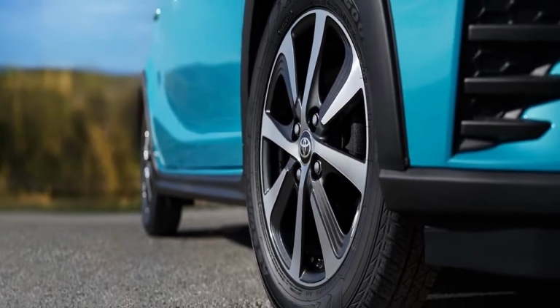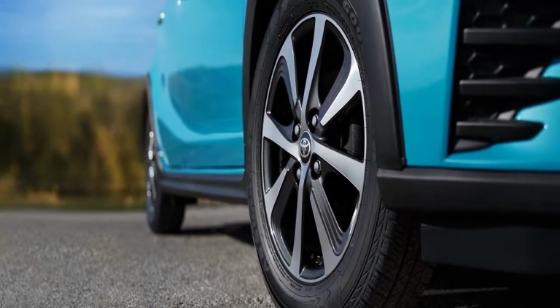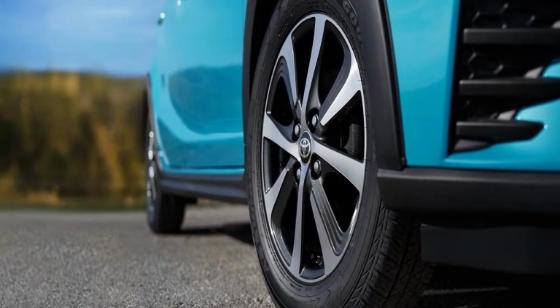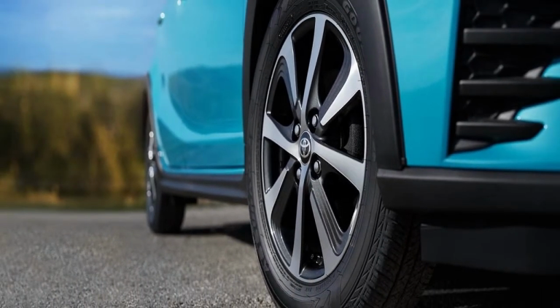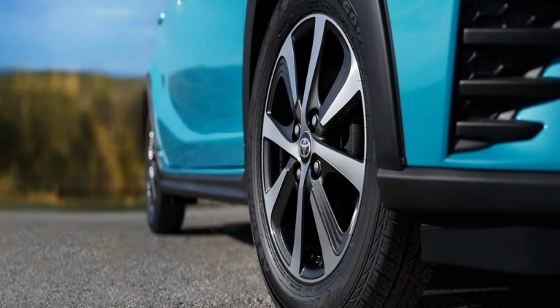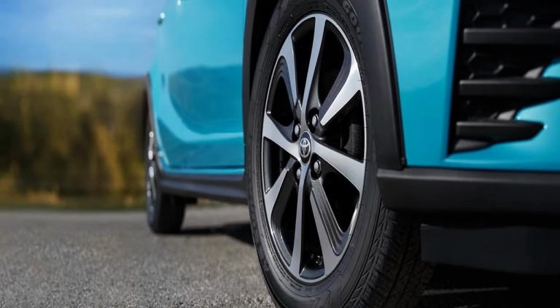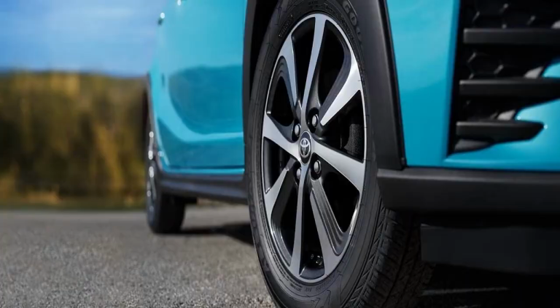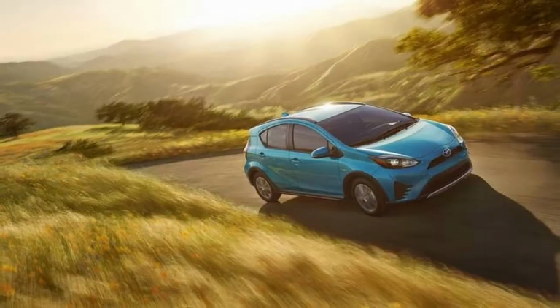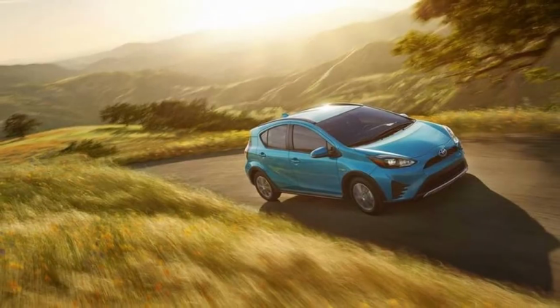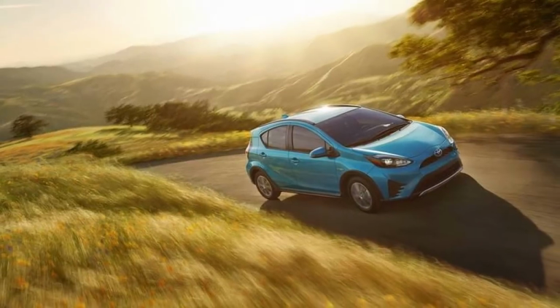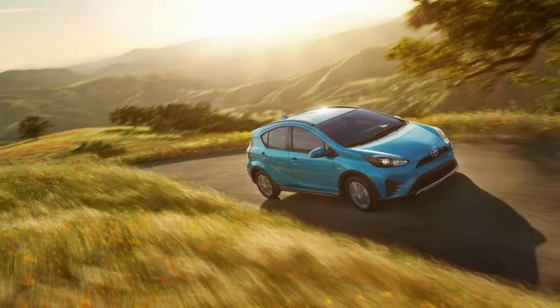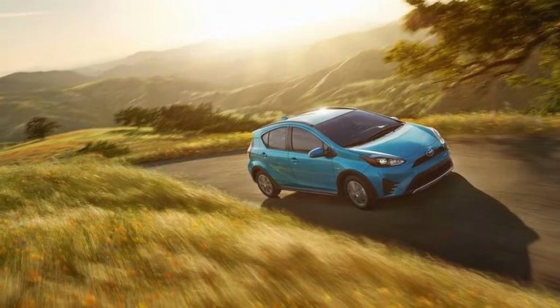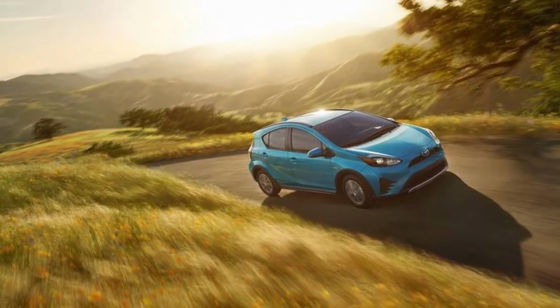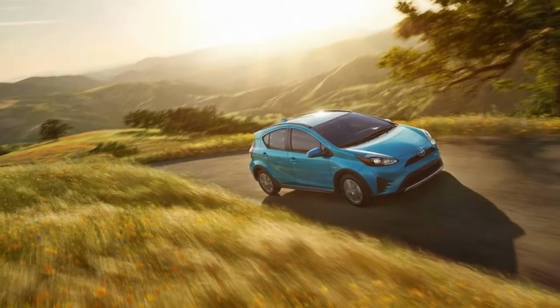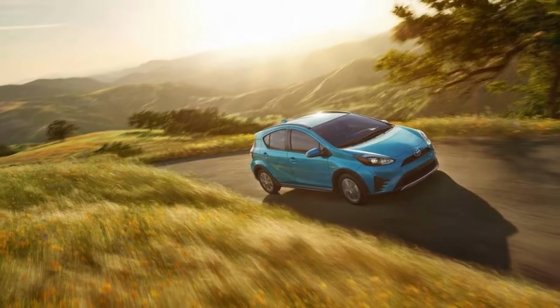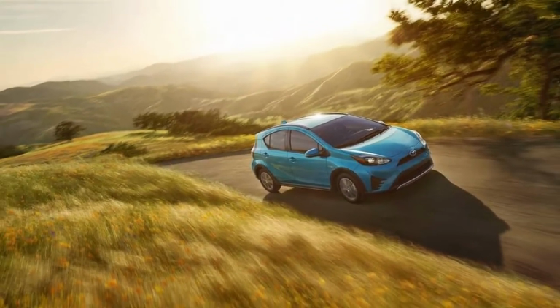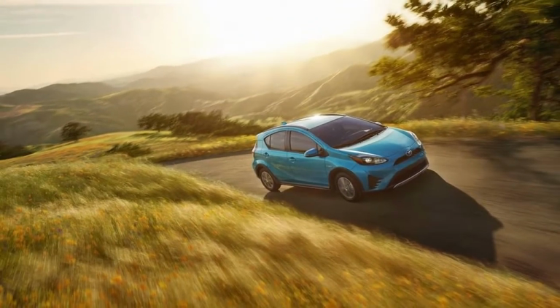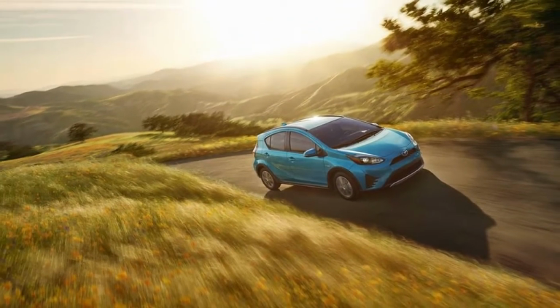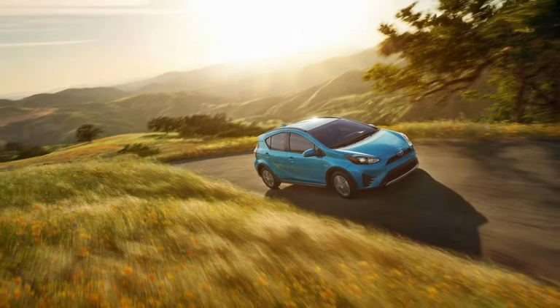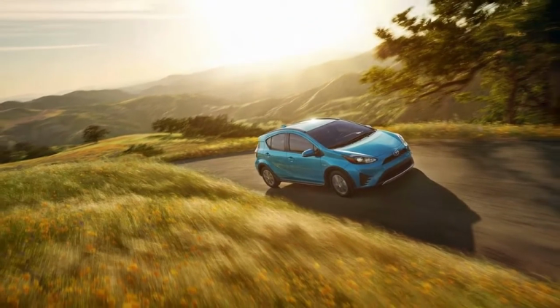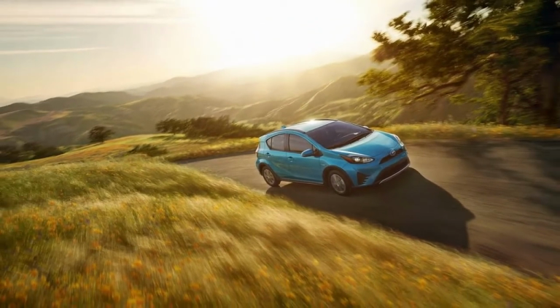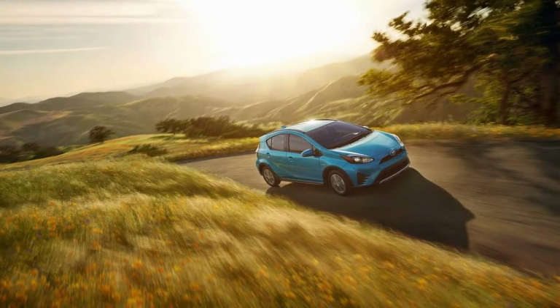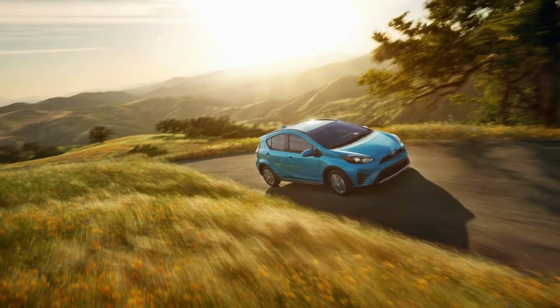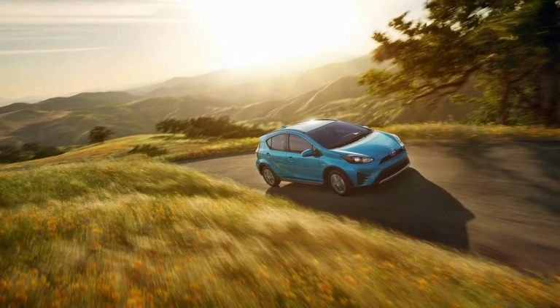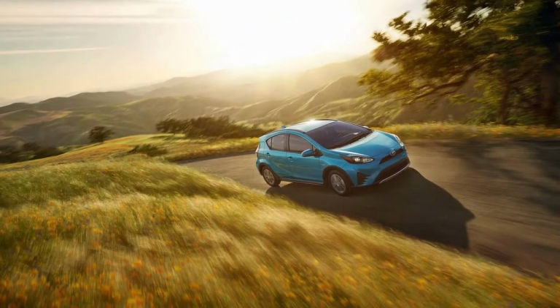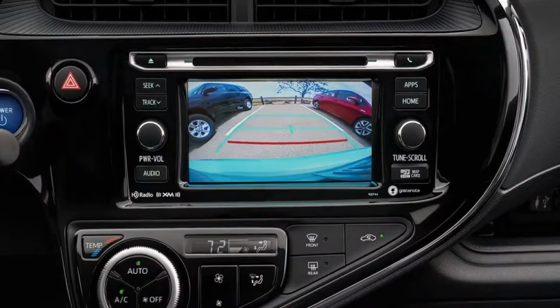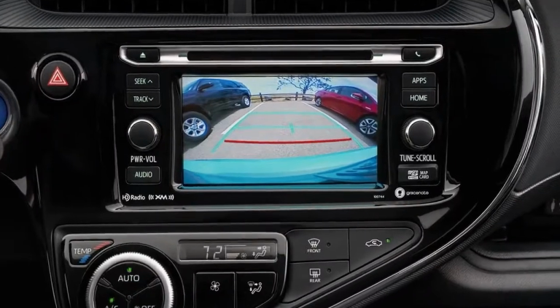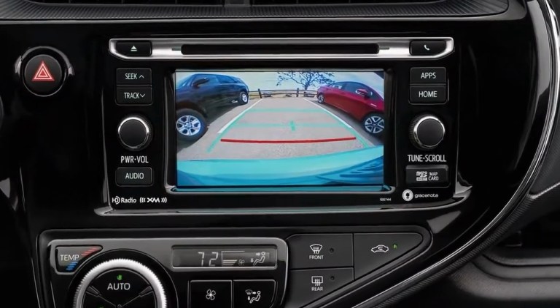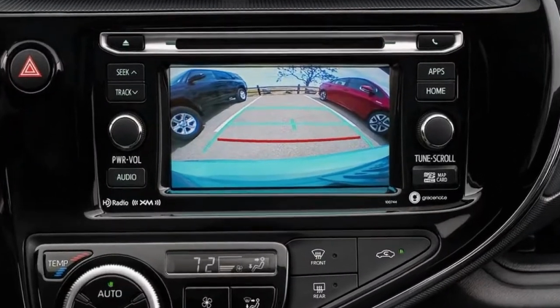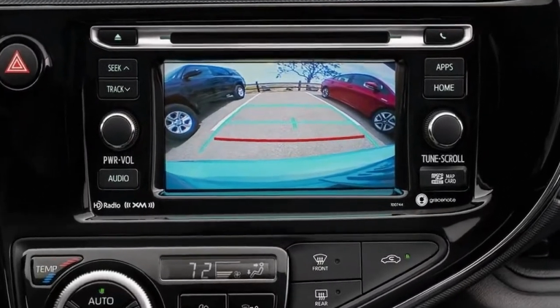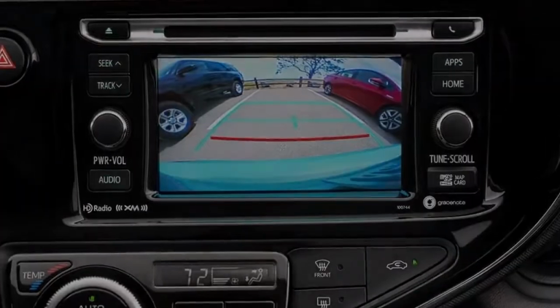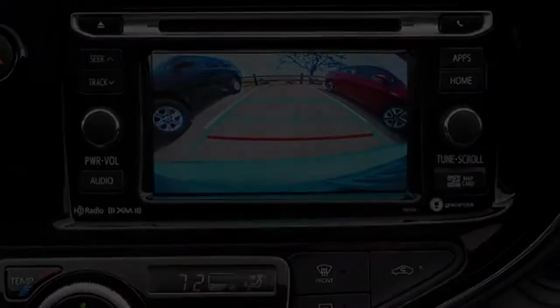Four denotes the top-of-the-line trim level and includes fancier audio, 16-inch aluminum alloy wheels, heated seats, and a moonroof.